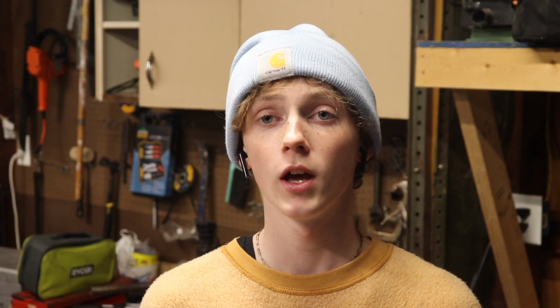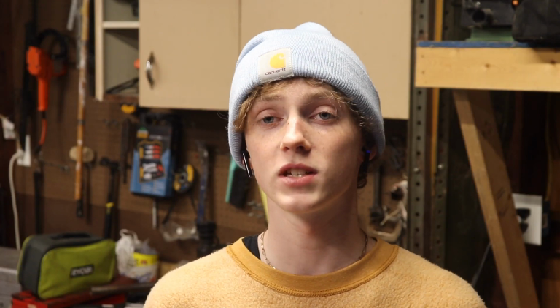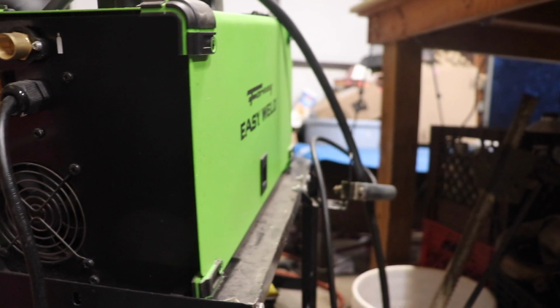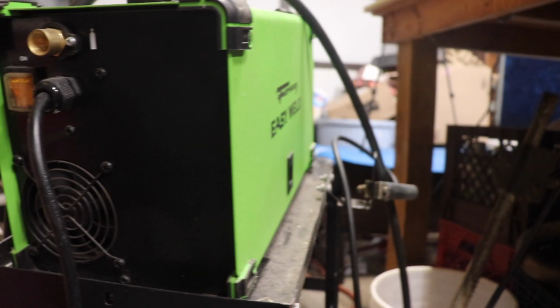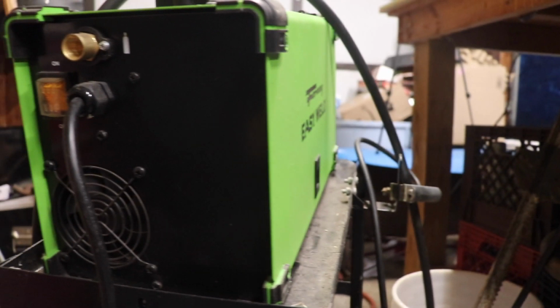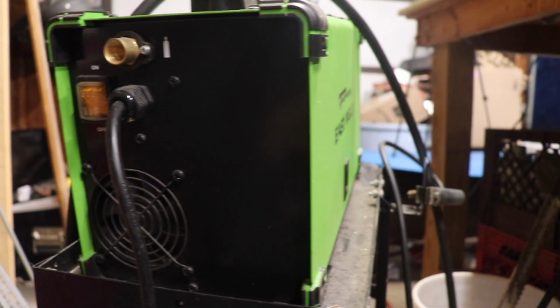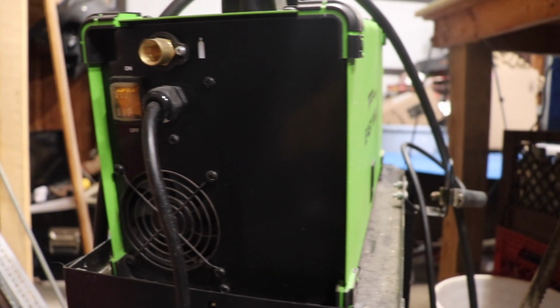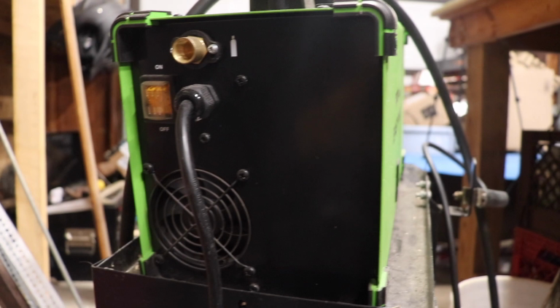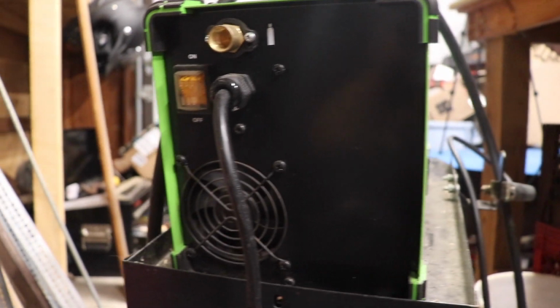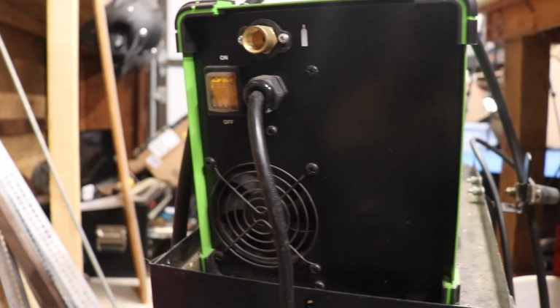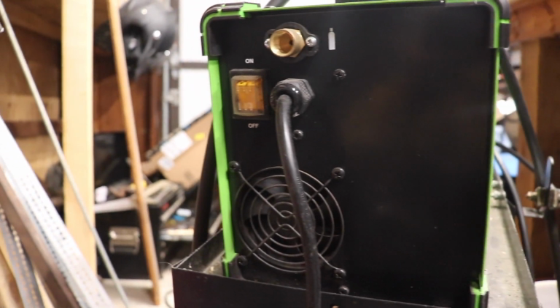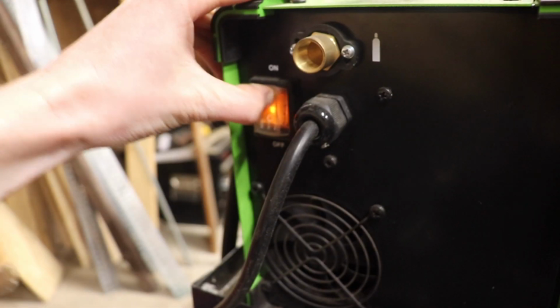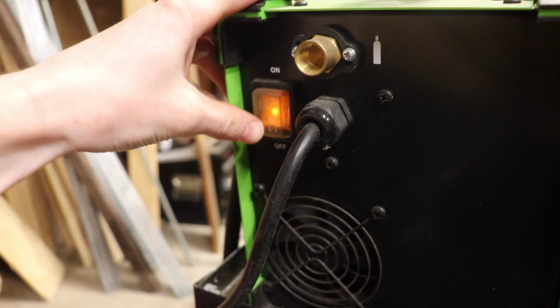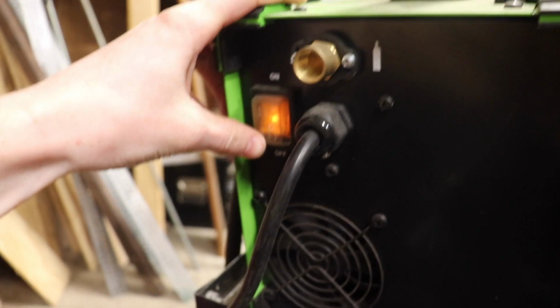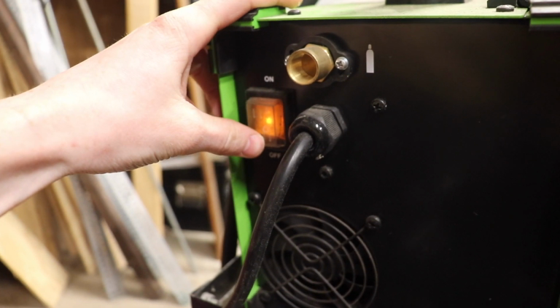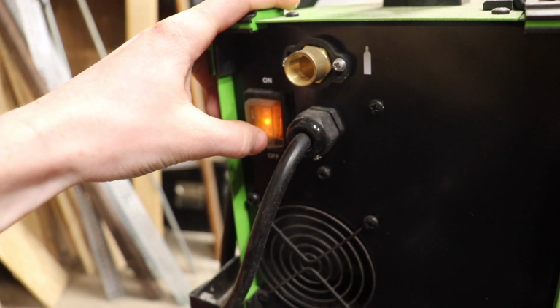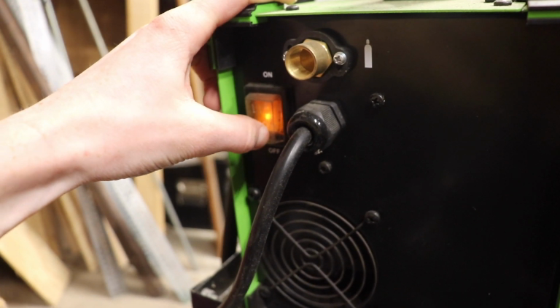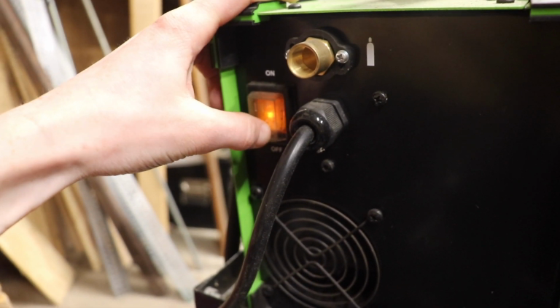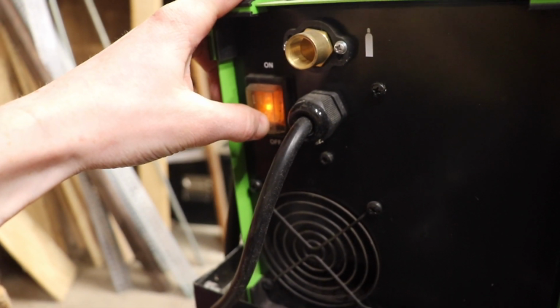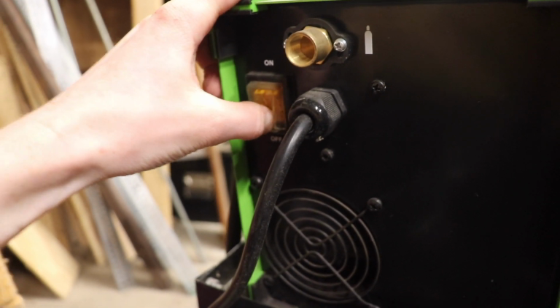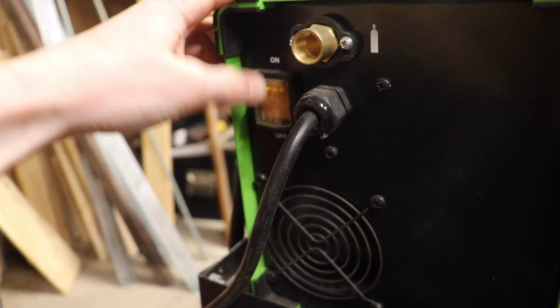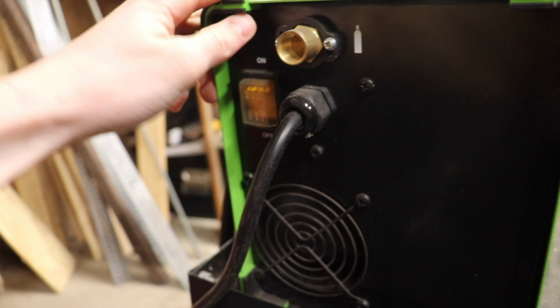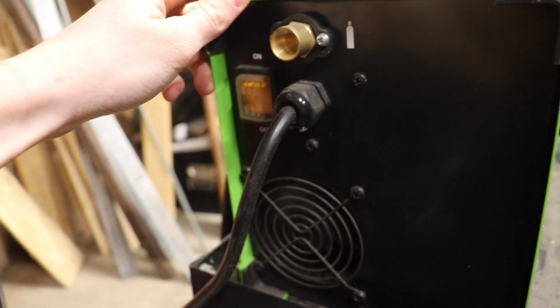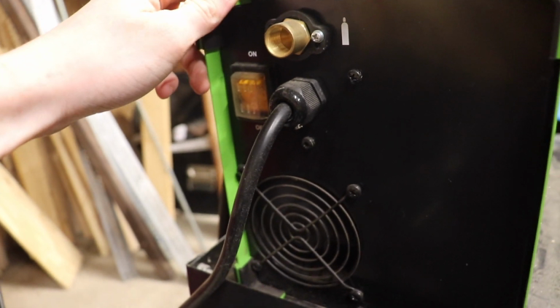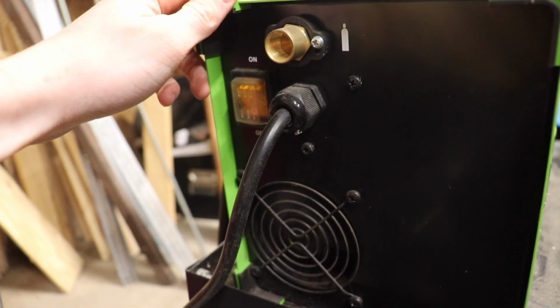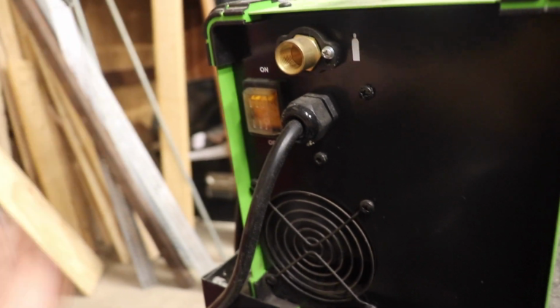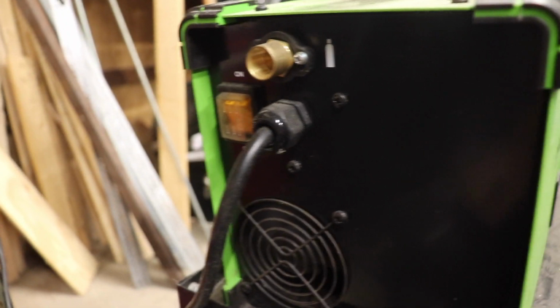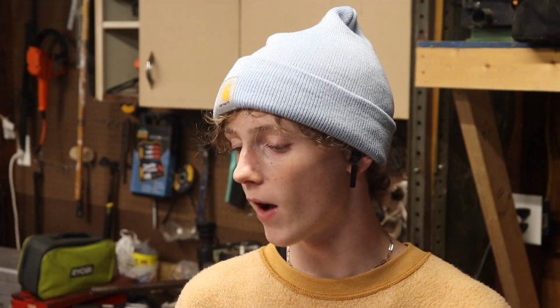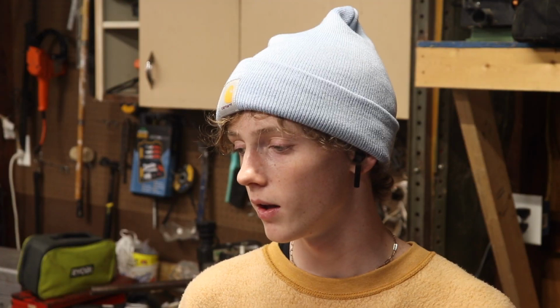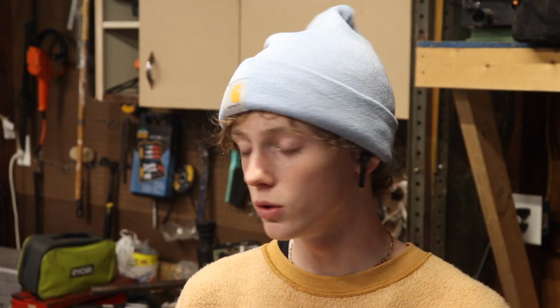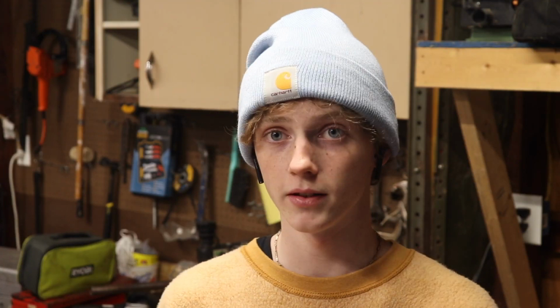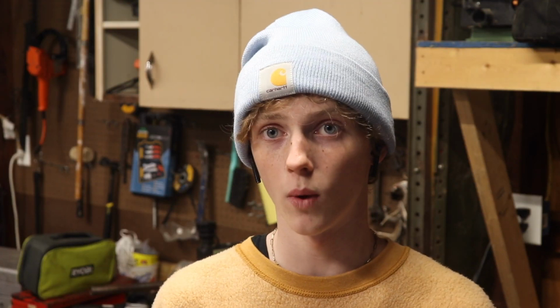If you look at the back of the welder, you will see a switch — this is the master switch, it turns it on and off when you're welding. The back also has the connection for the gas for MIG welding.